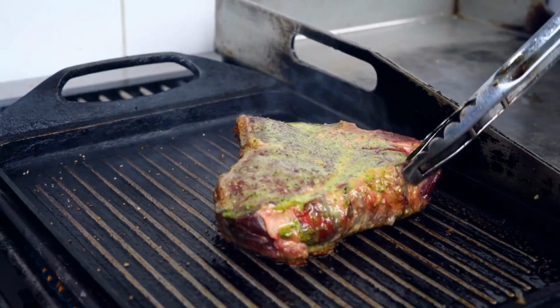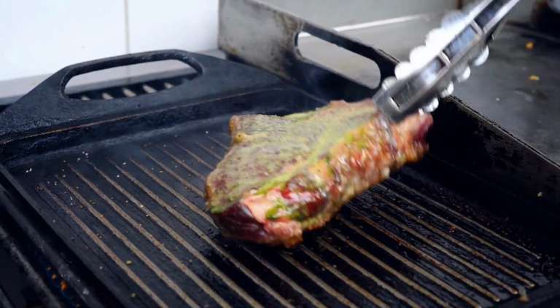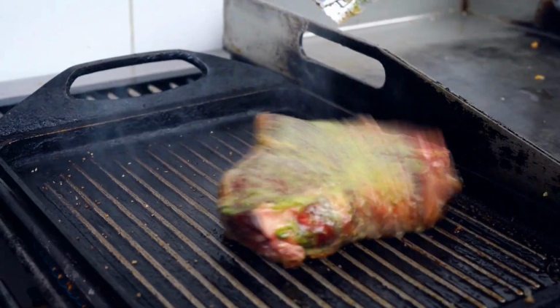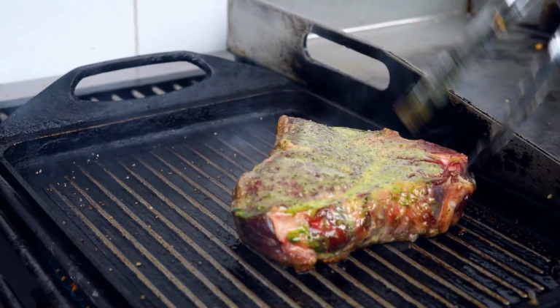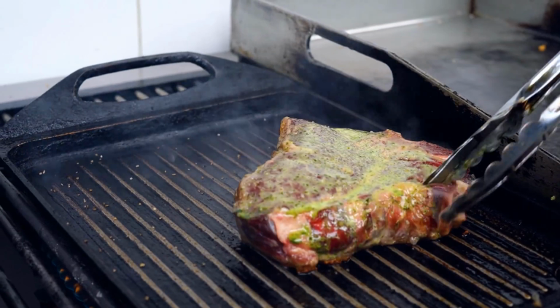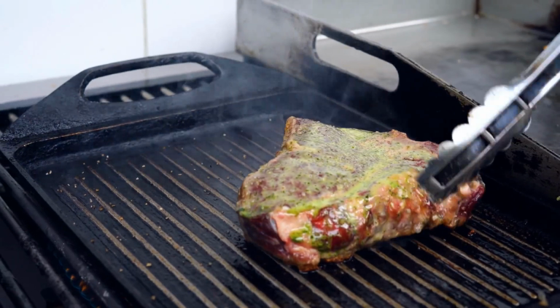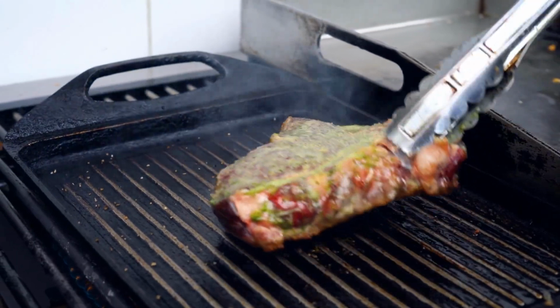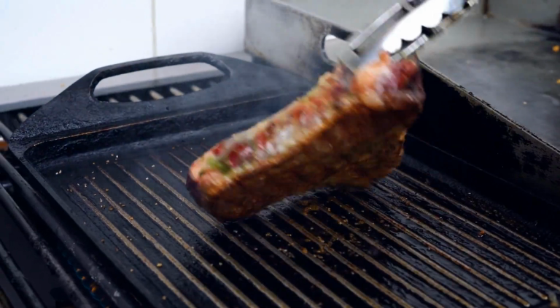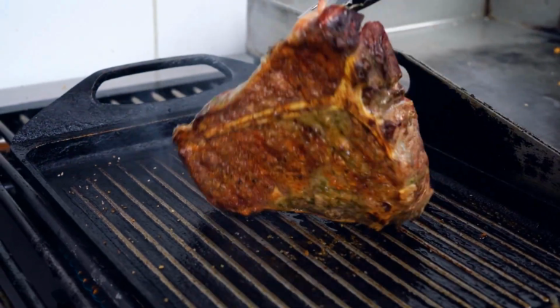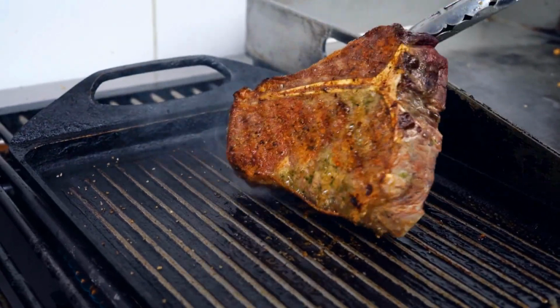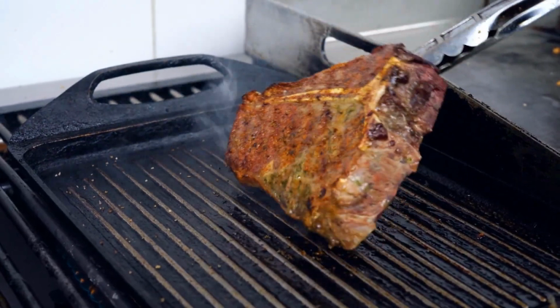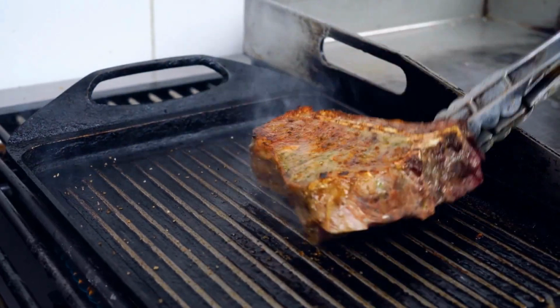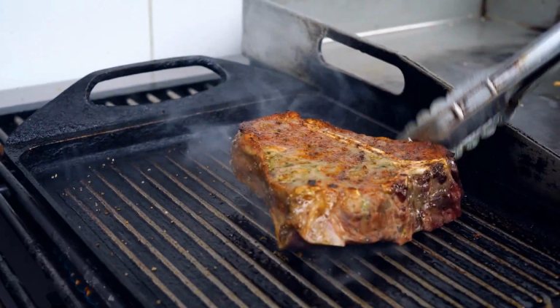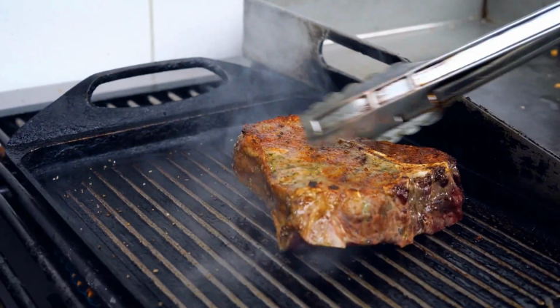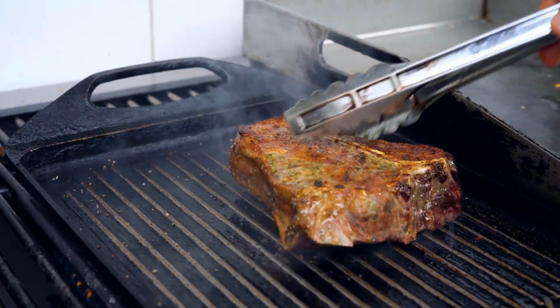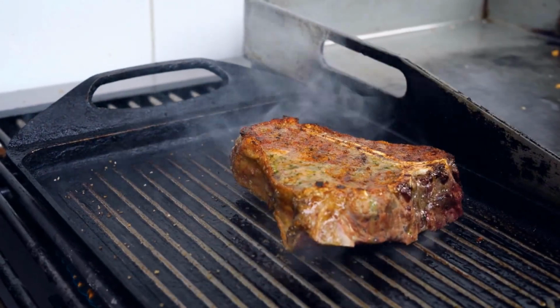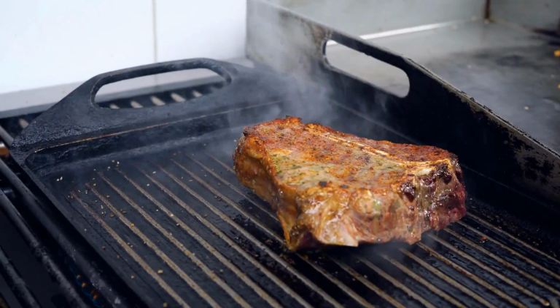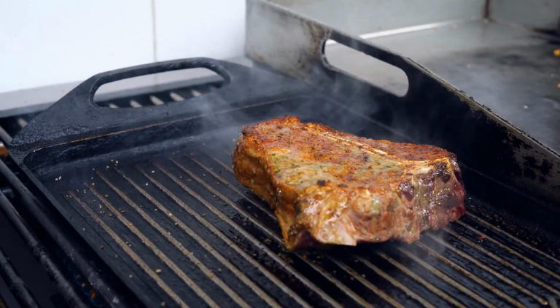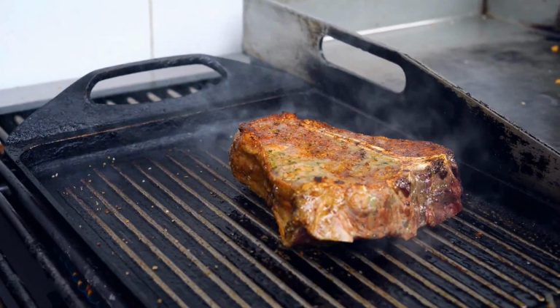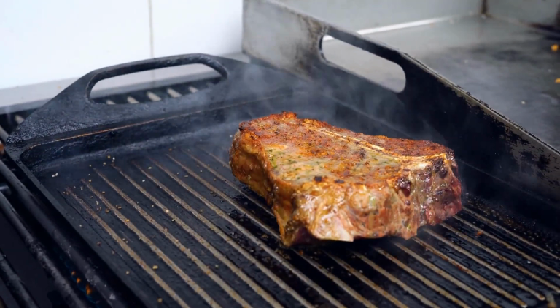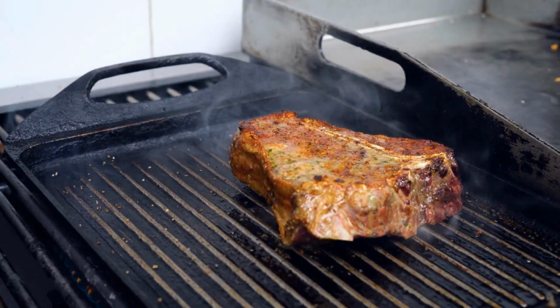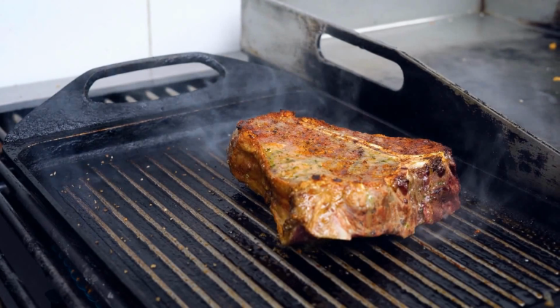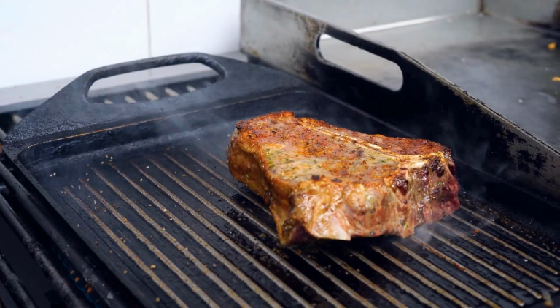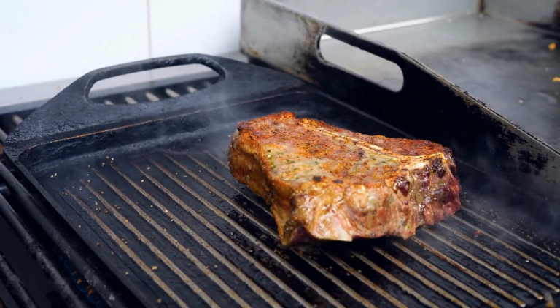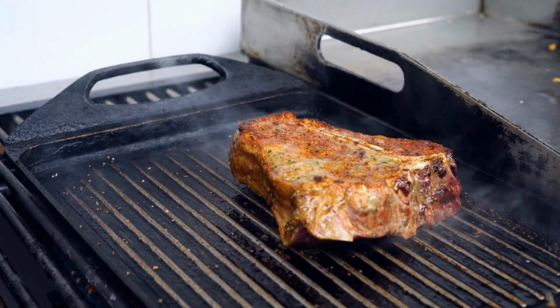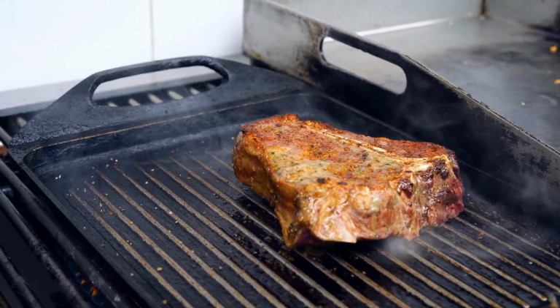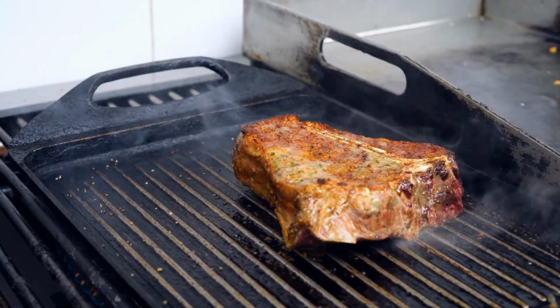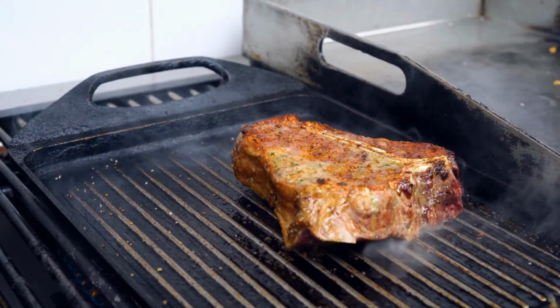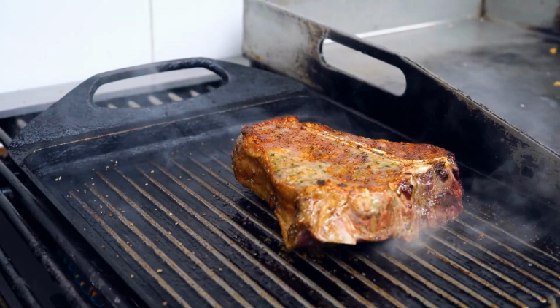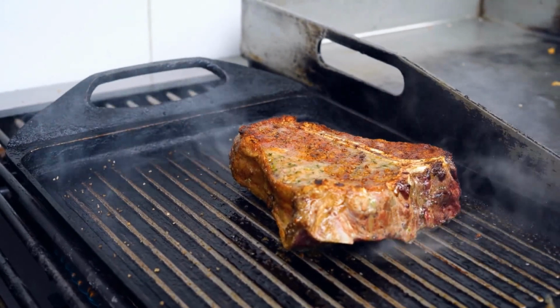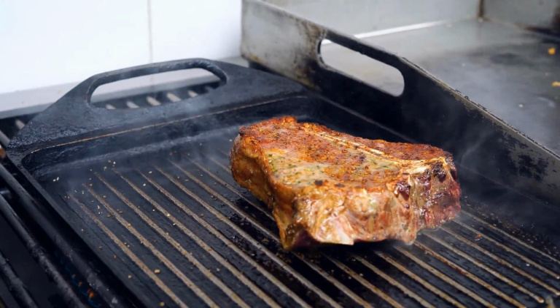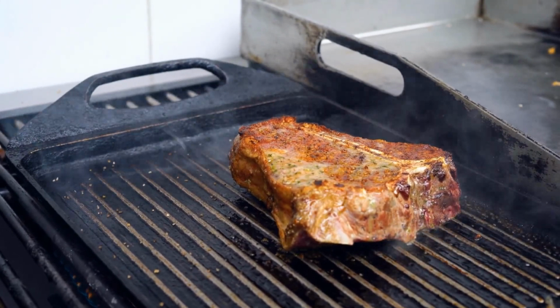After marinating the meat and keeping it in the fridge, you should wait for it to come to room temperature before cooking. You should always cook meat in a preheated pan or in the oven.